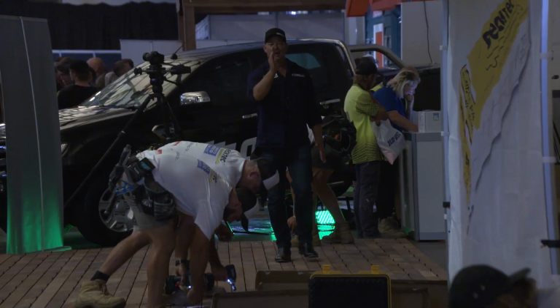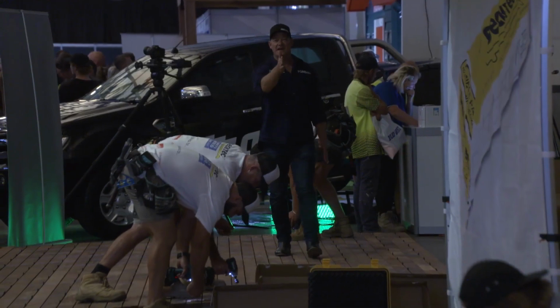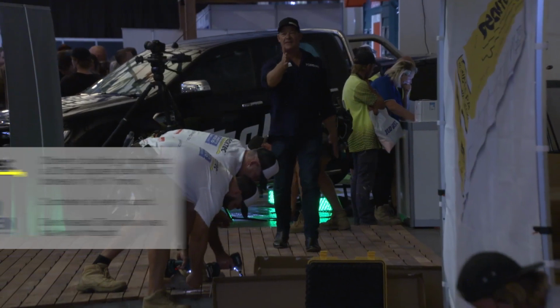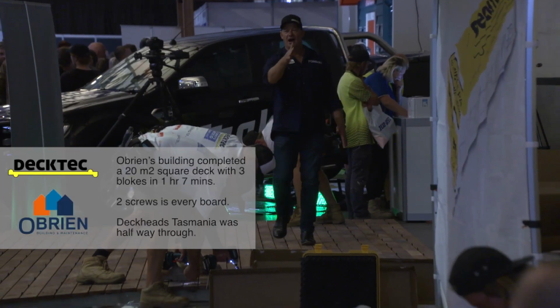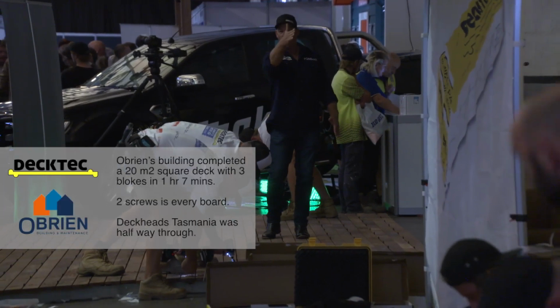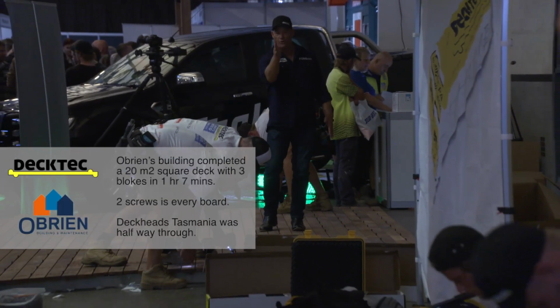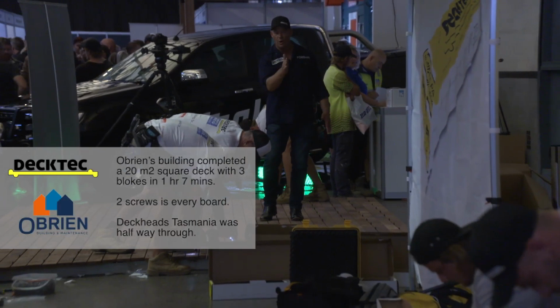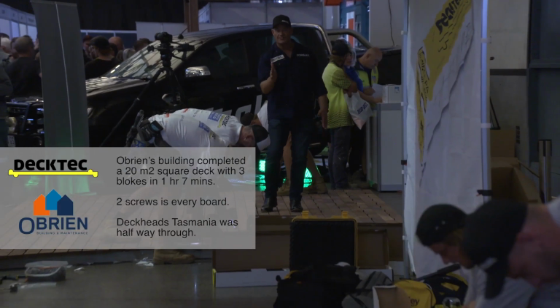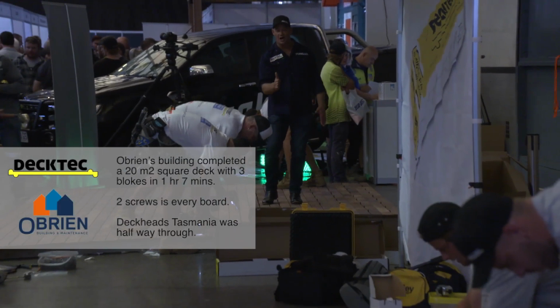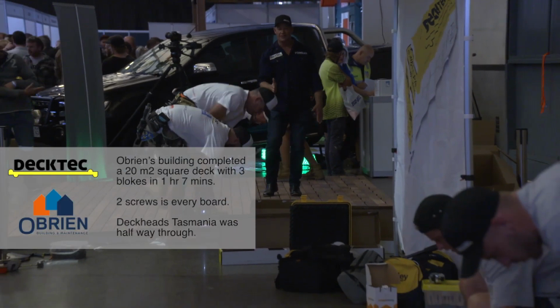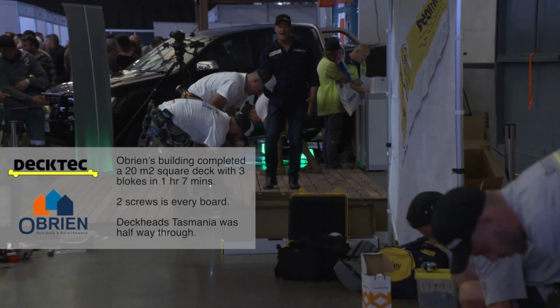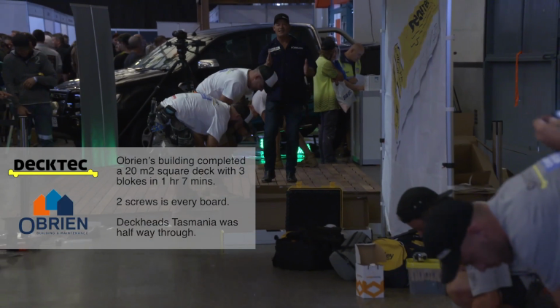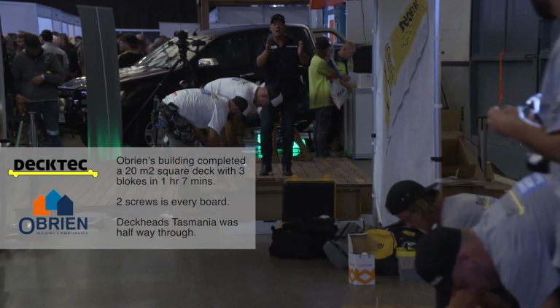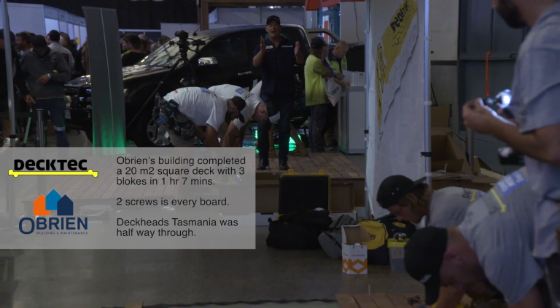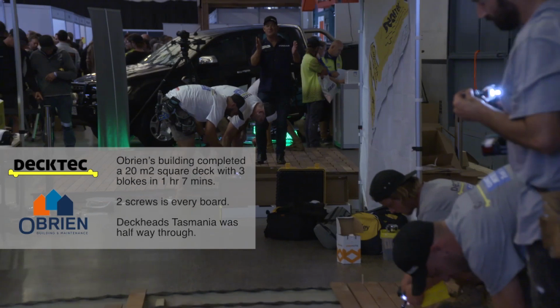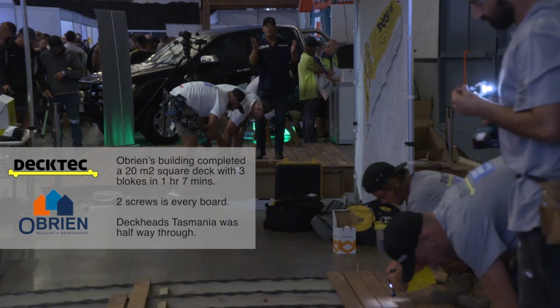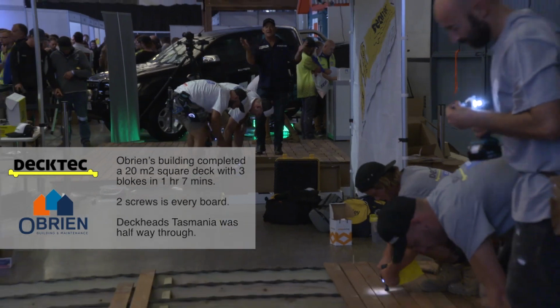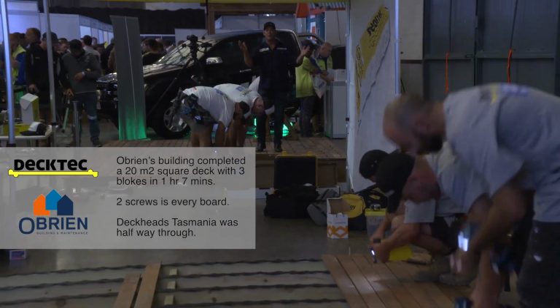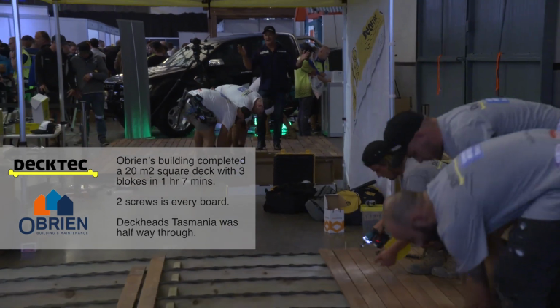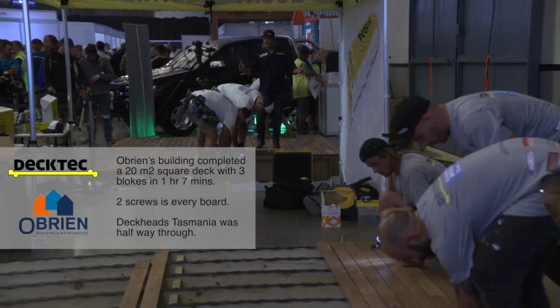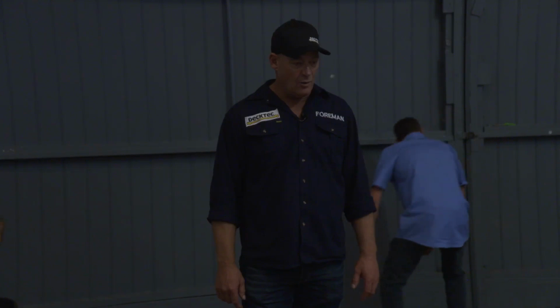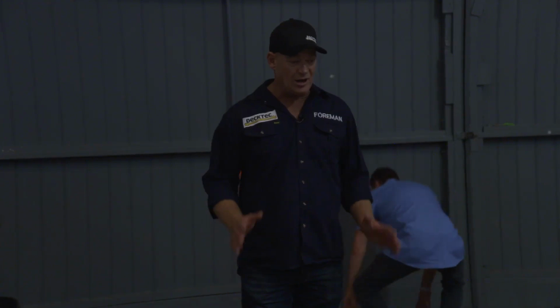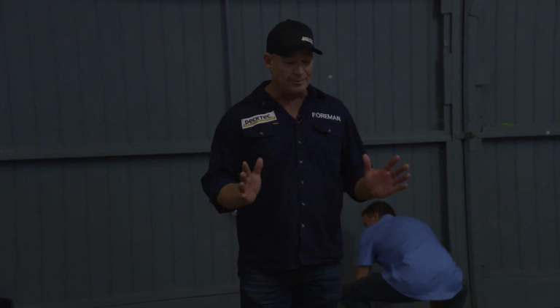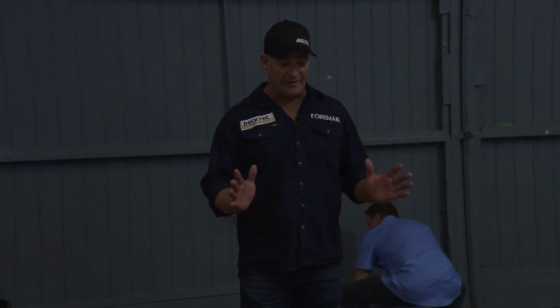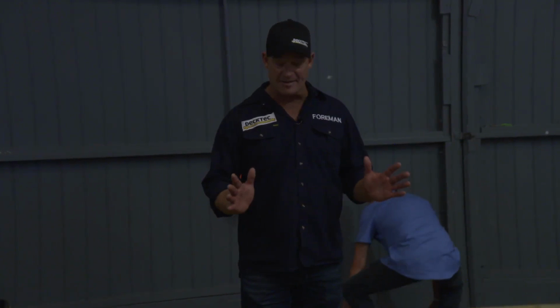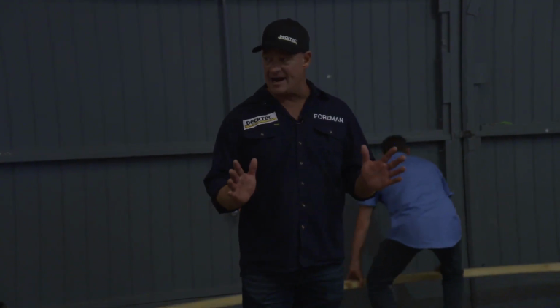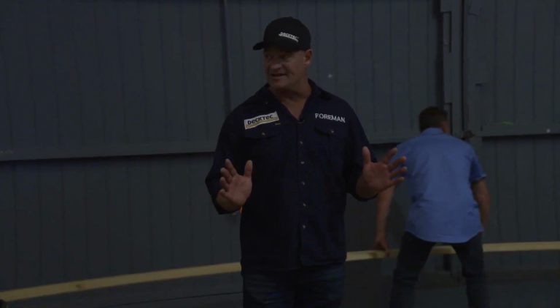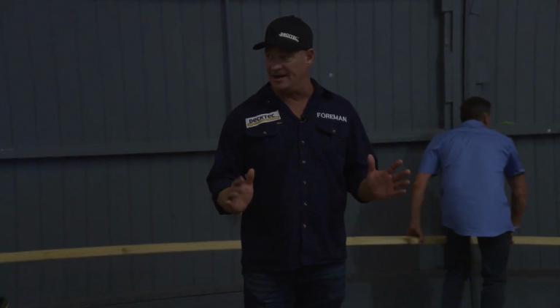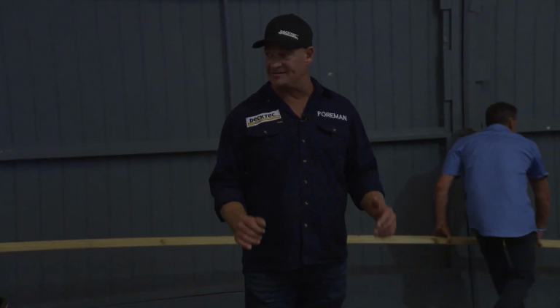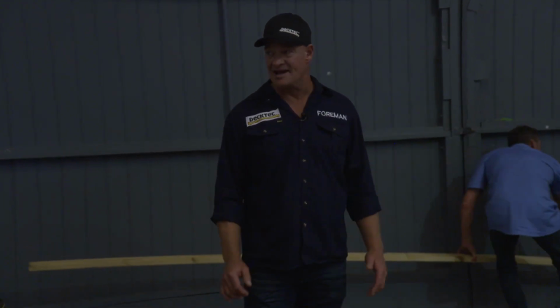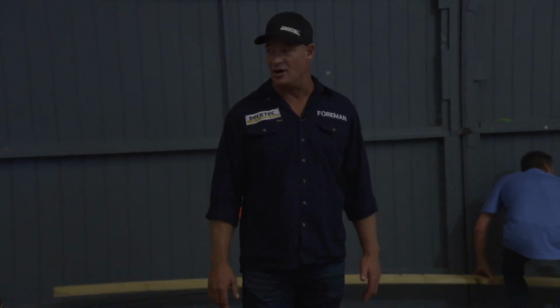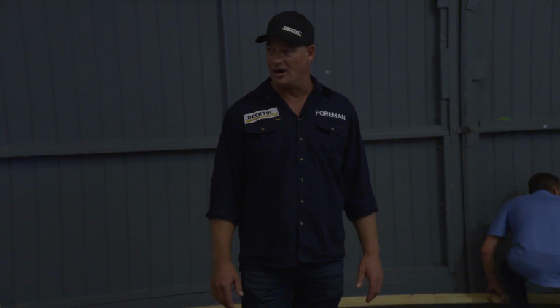I can see from here all the boards are bowed, and they've got about 8 boards down. We're looking like completing this in about an hour and 10 minutes. That's unheard of.